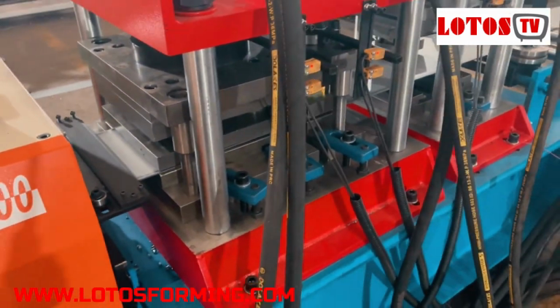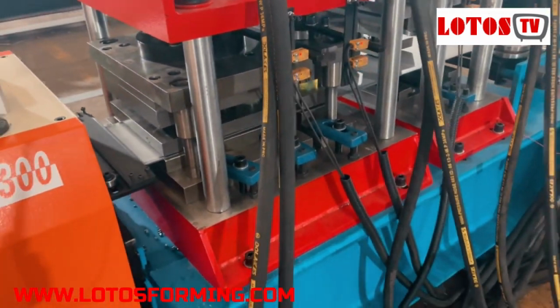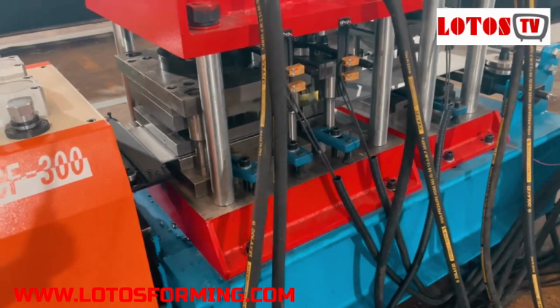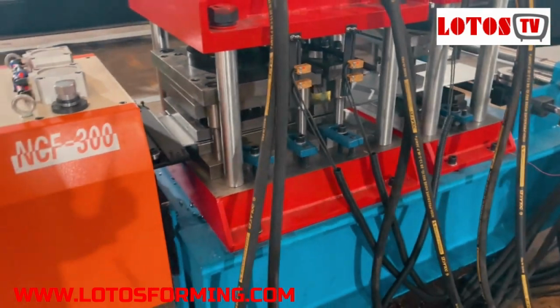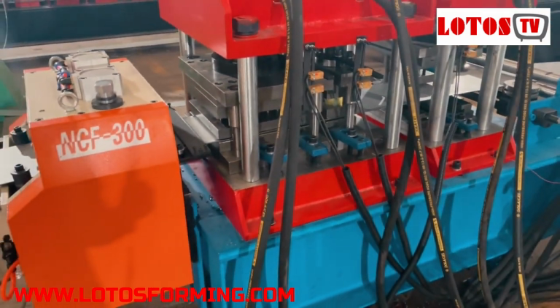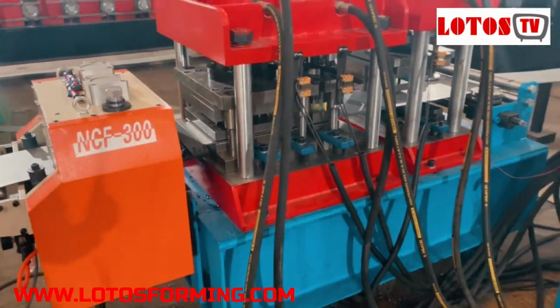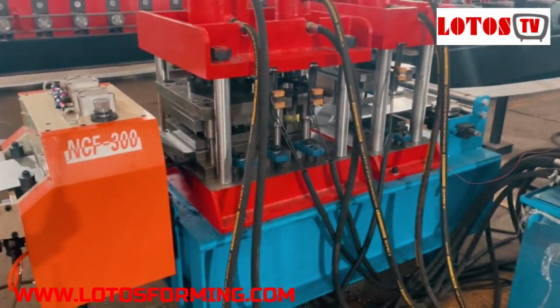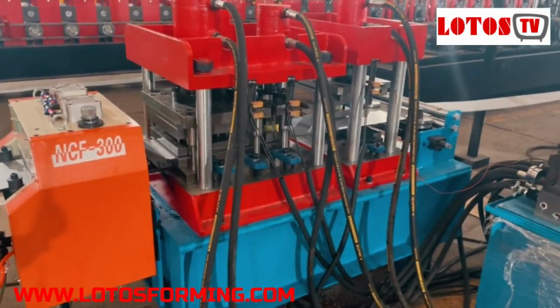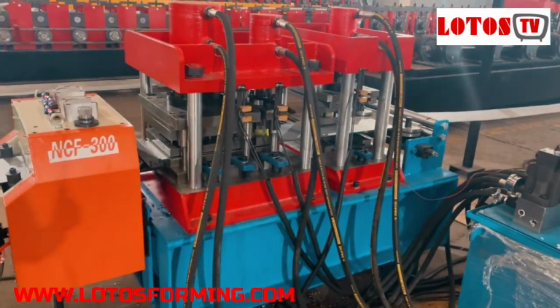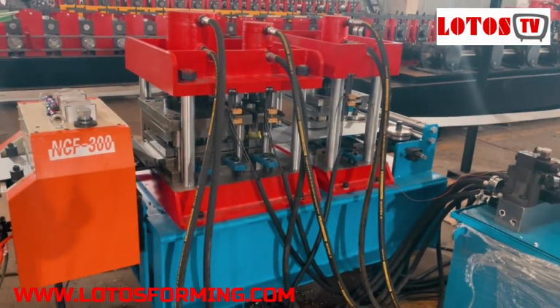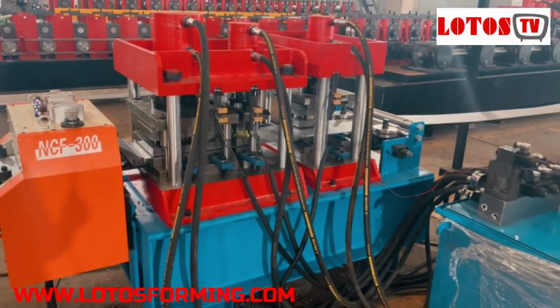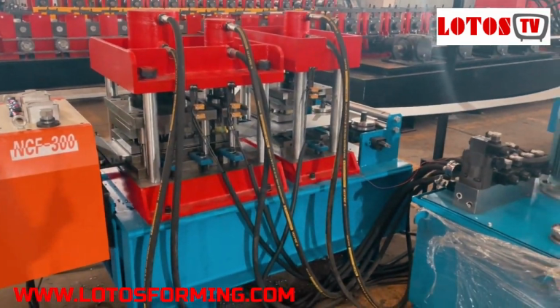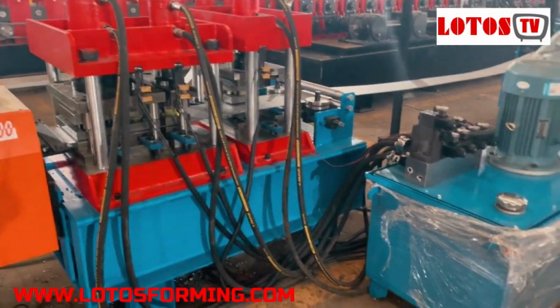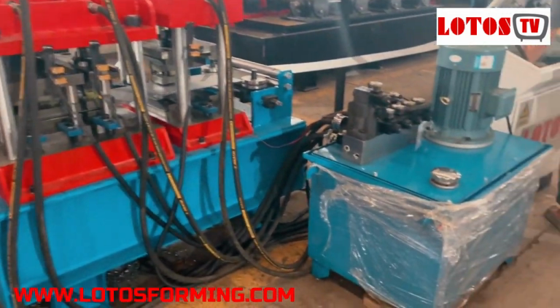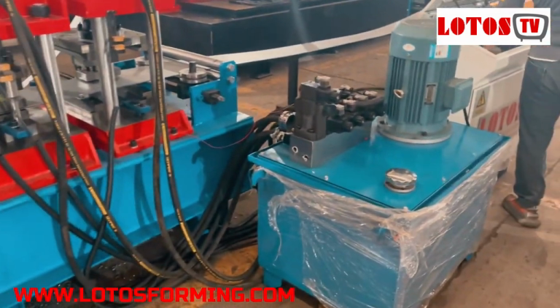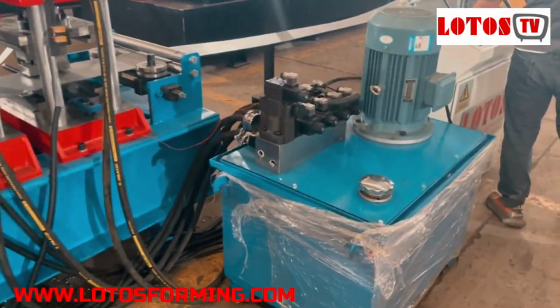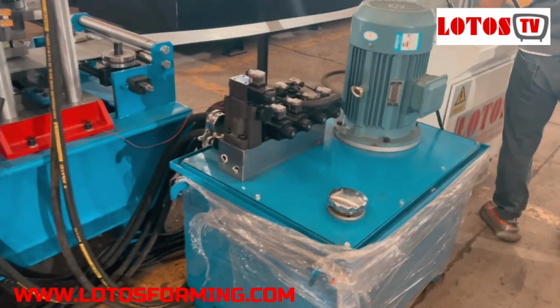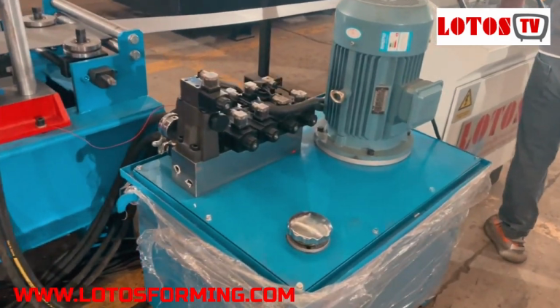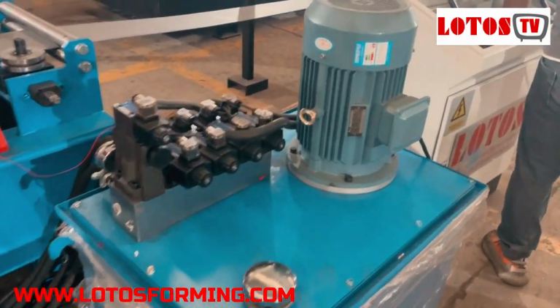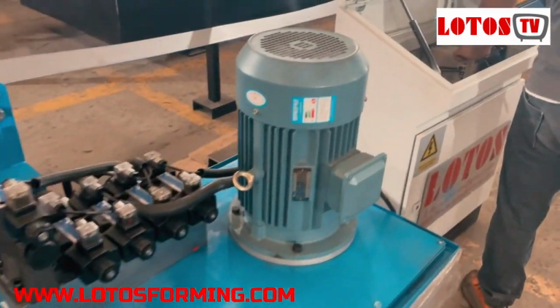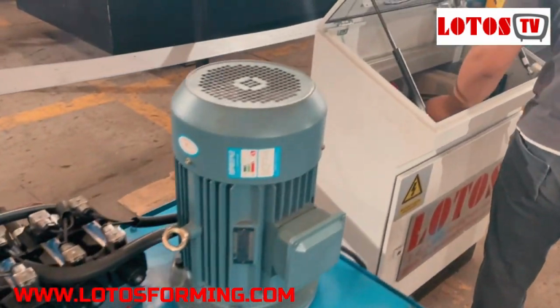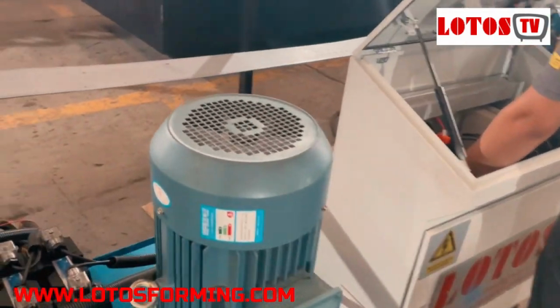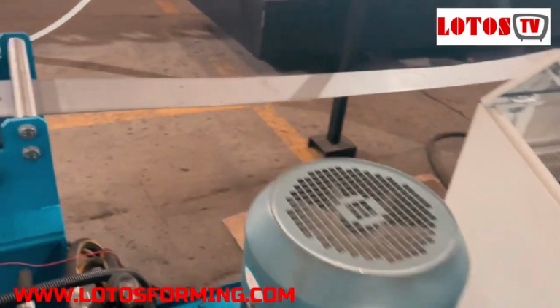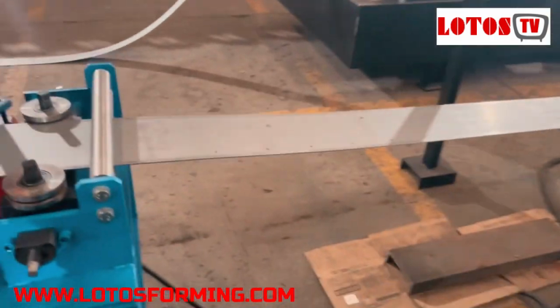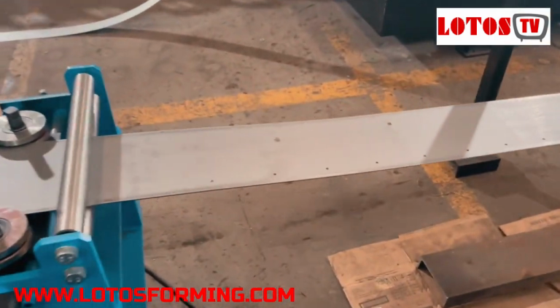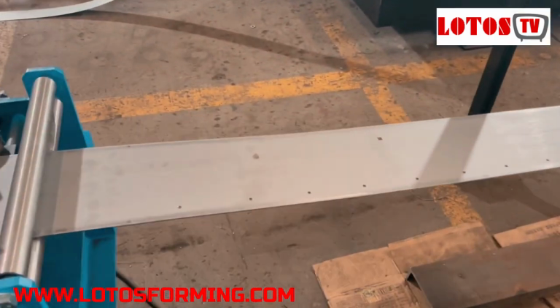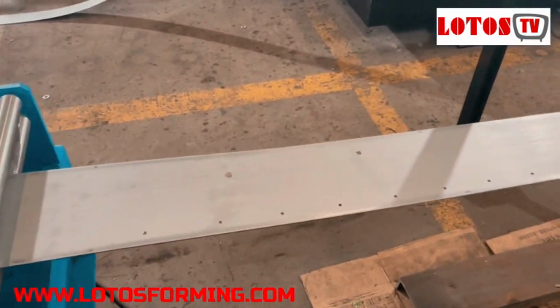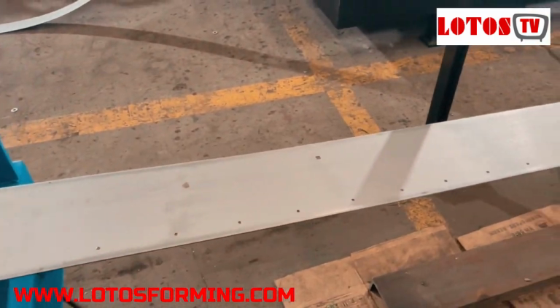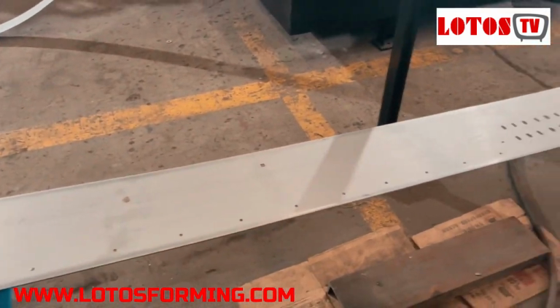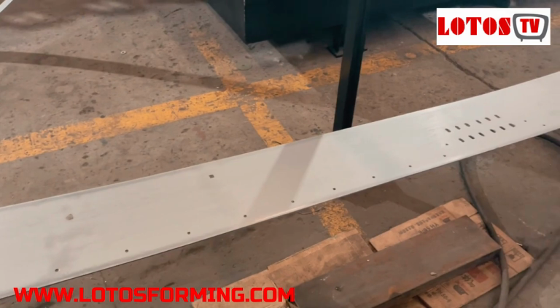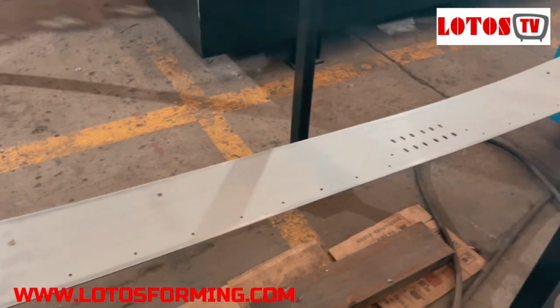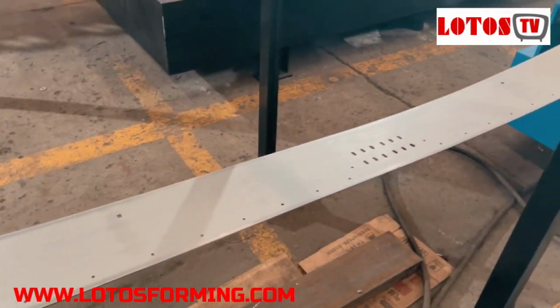We have combined about three different punching dies into the line, with a hydraulic pump station and control cabinet. And this is what we get from the punching station.